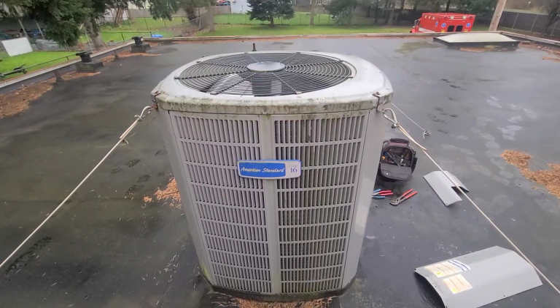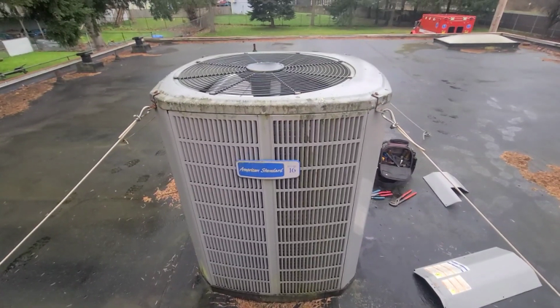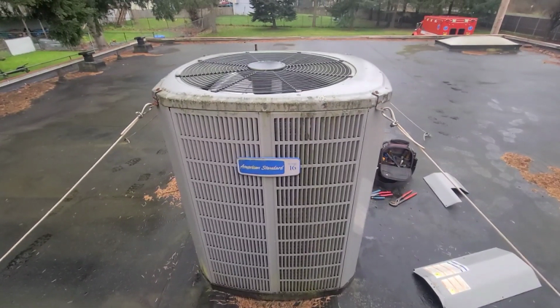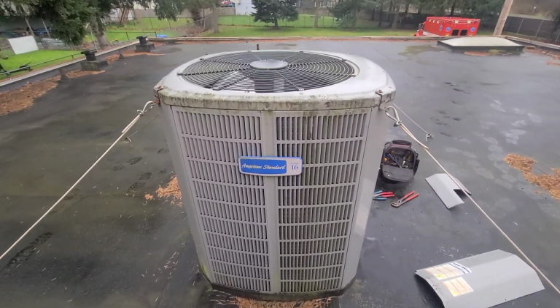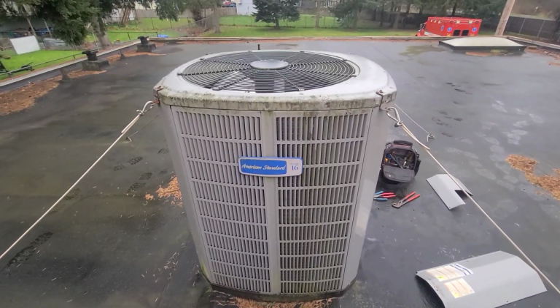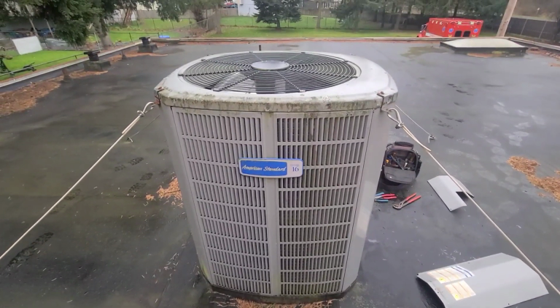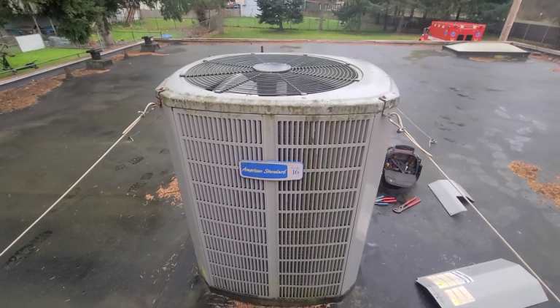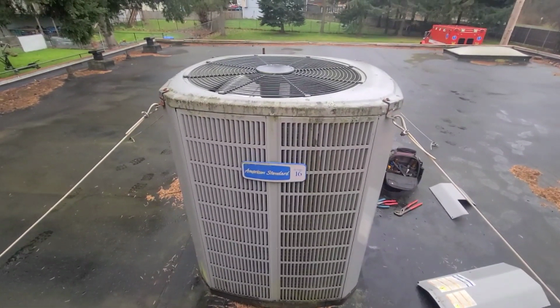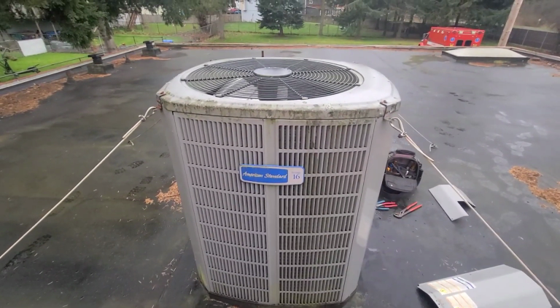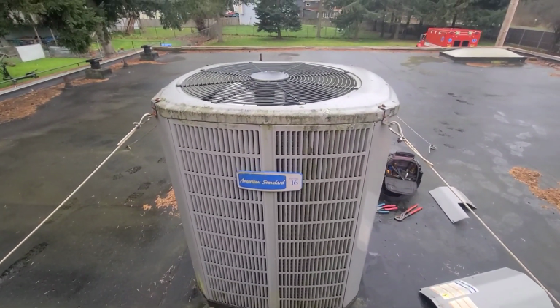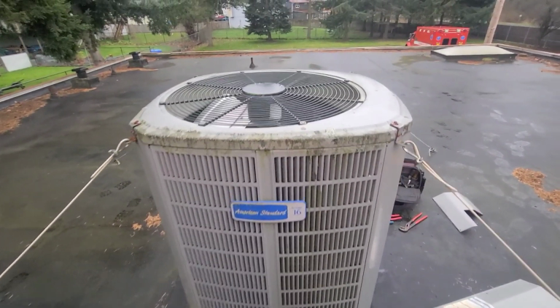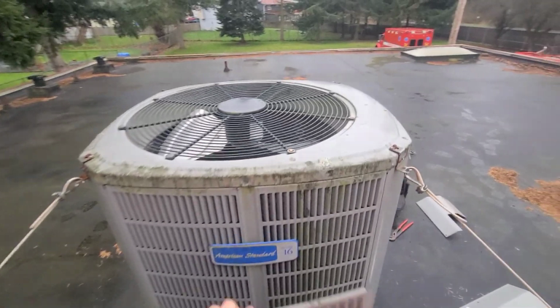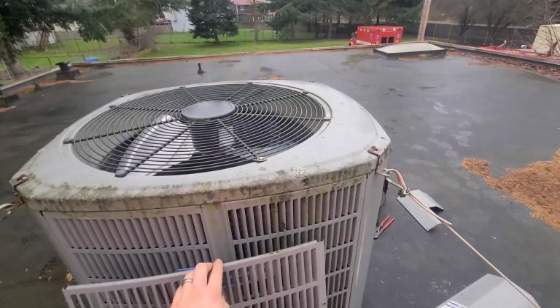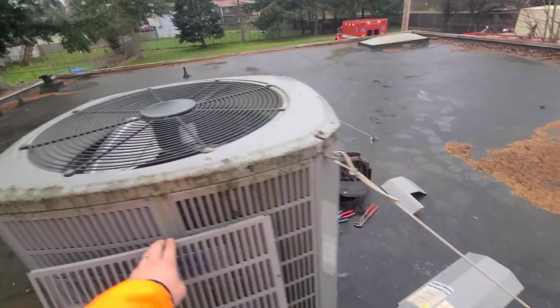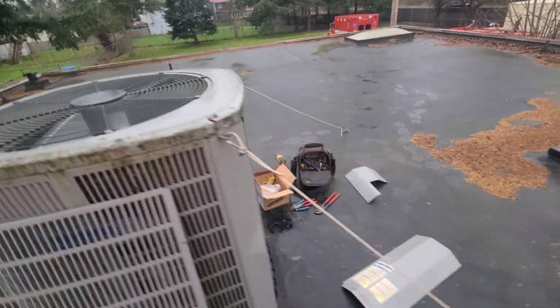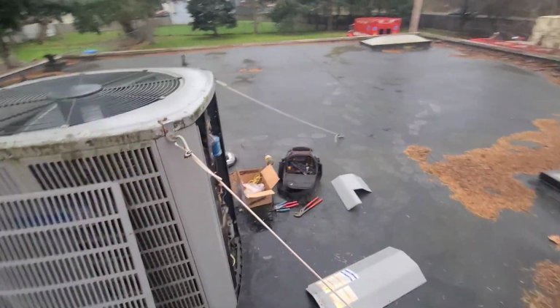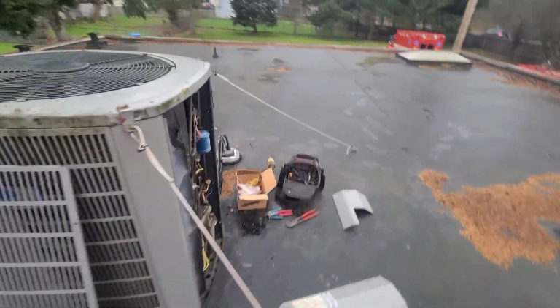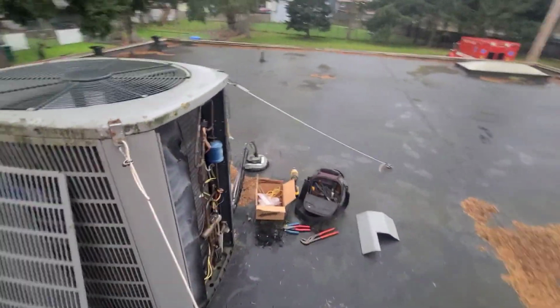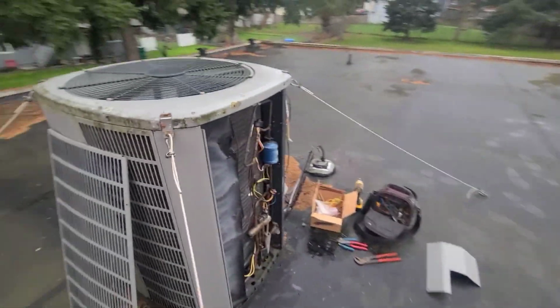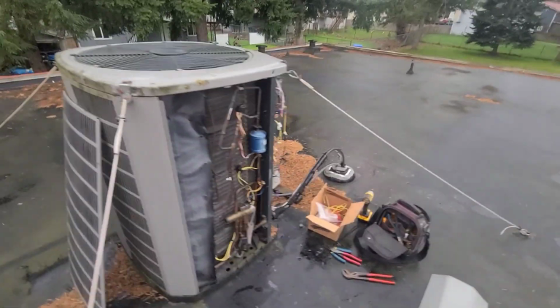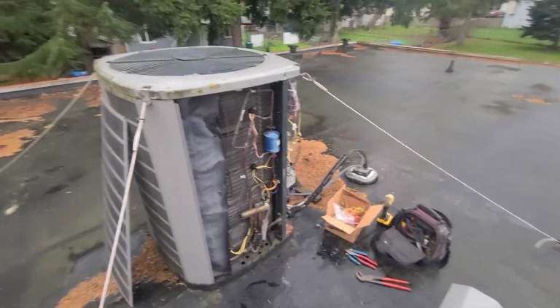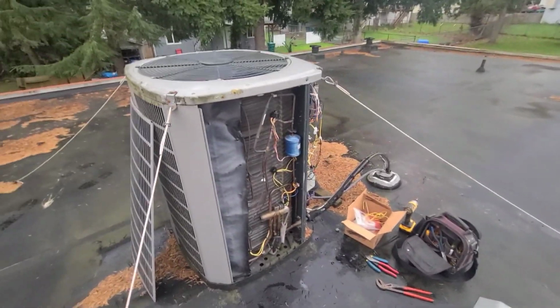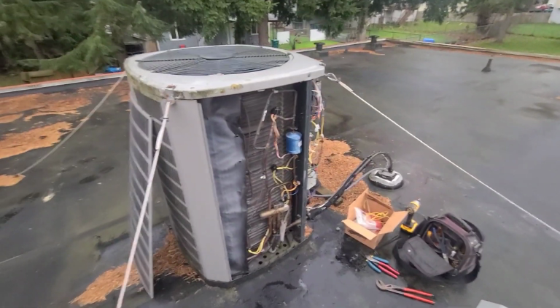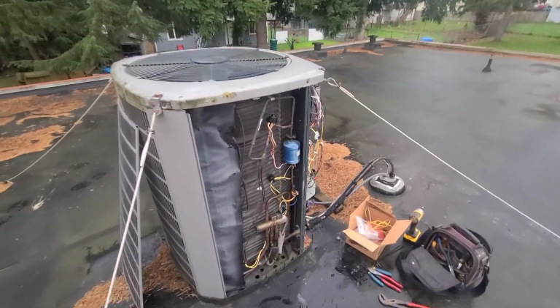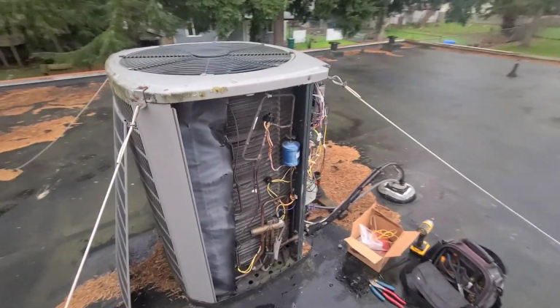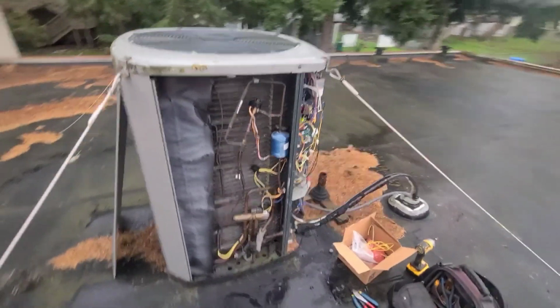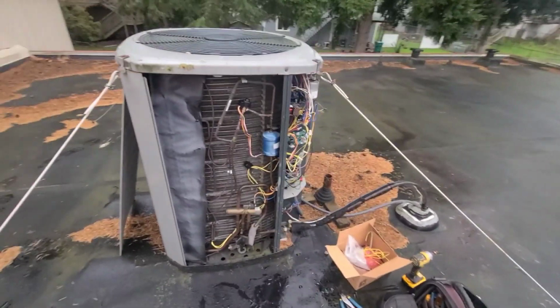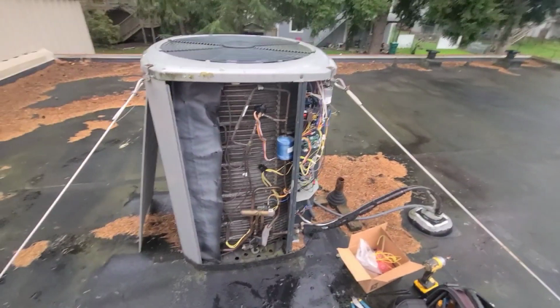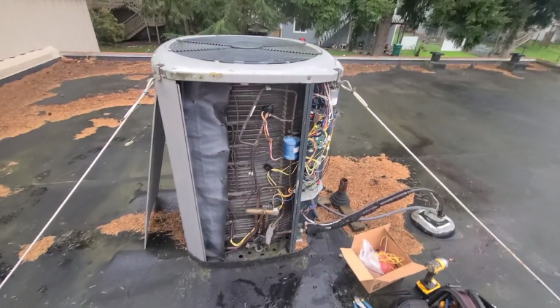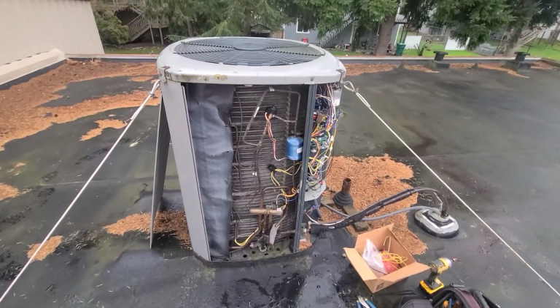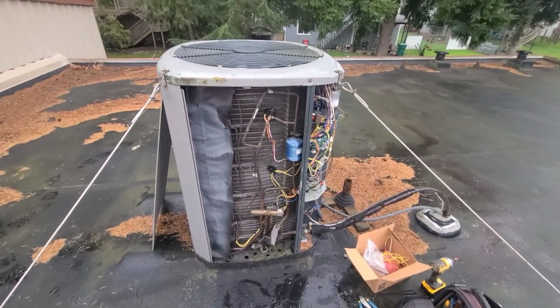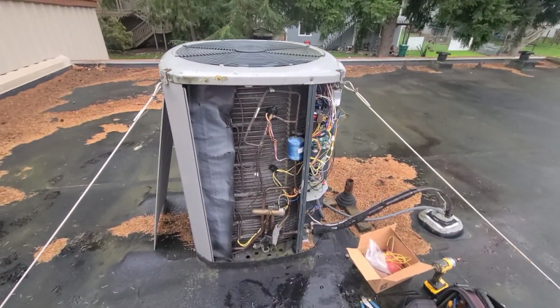I'm on this American Standard heat pump system. A little while ago I wrote up a defrost board and sensors. I was just going to show you kind of roughly how to do that repair.